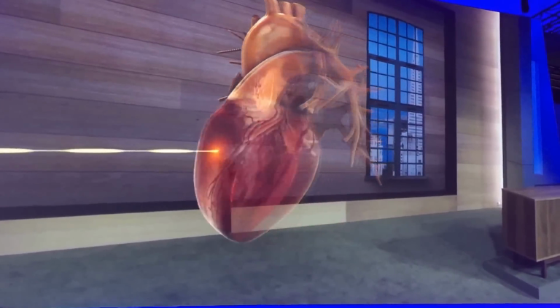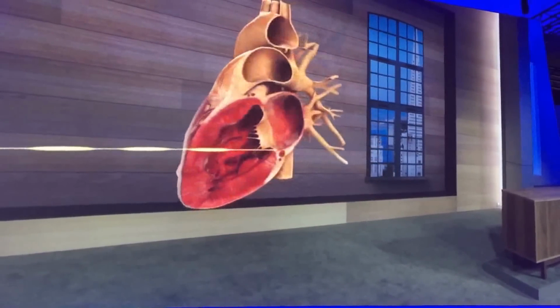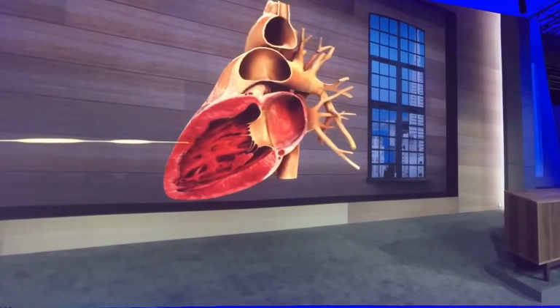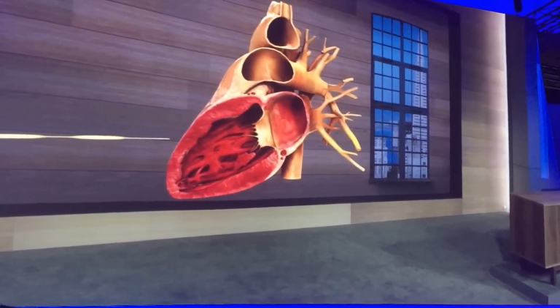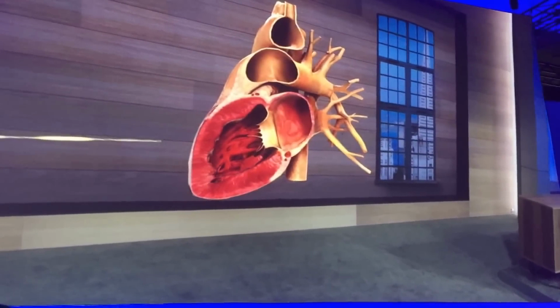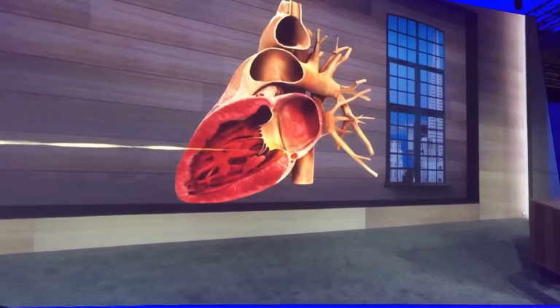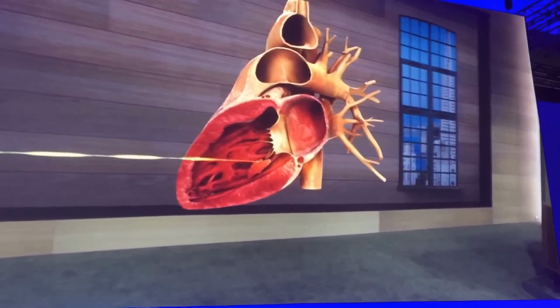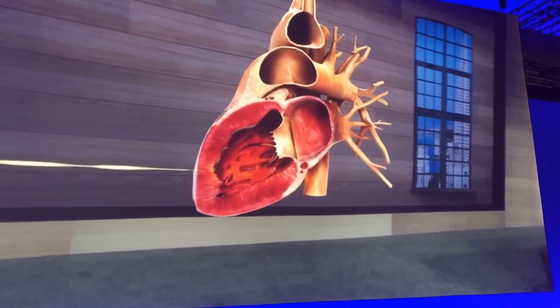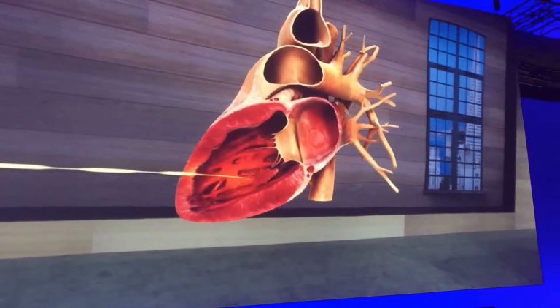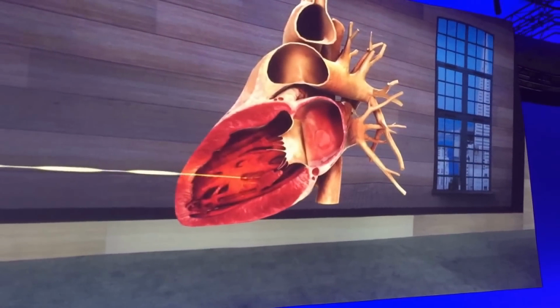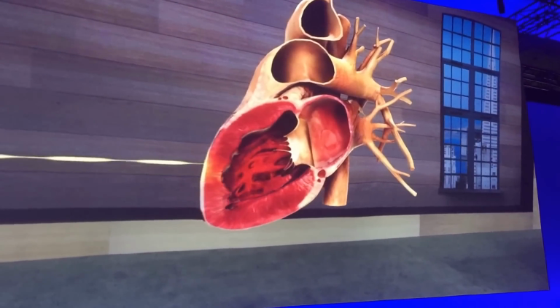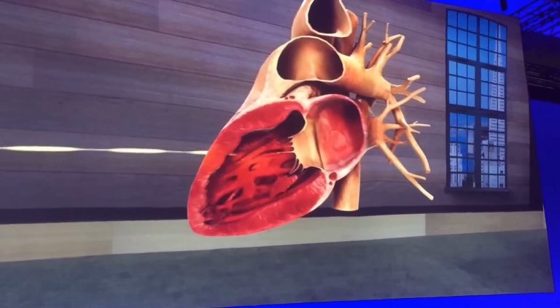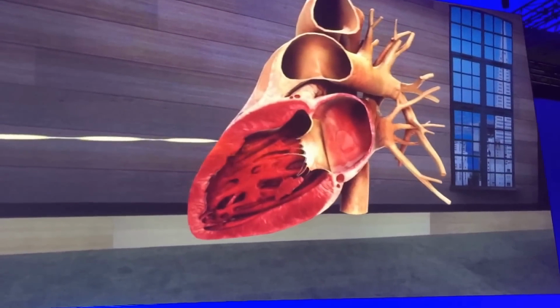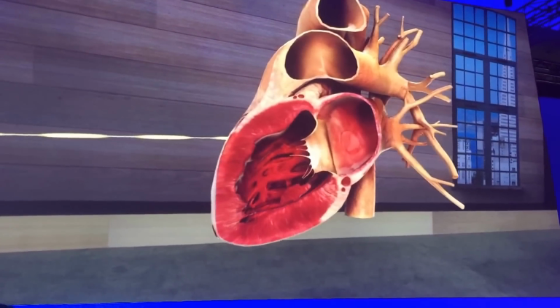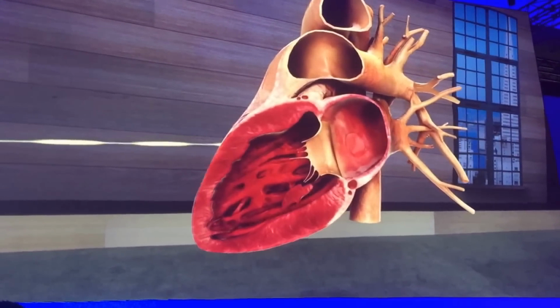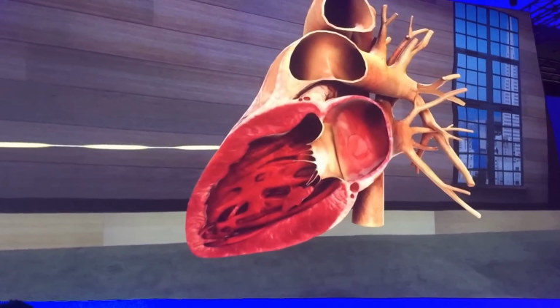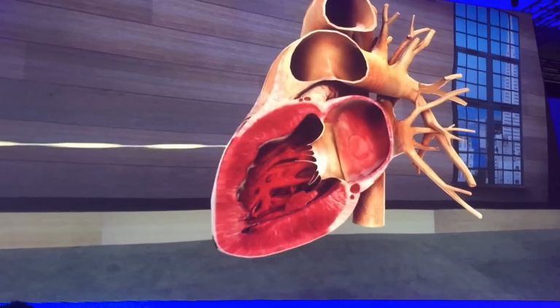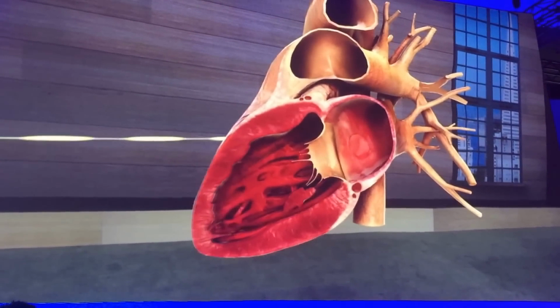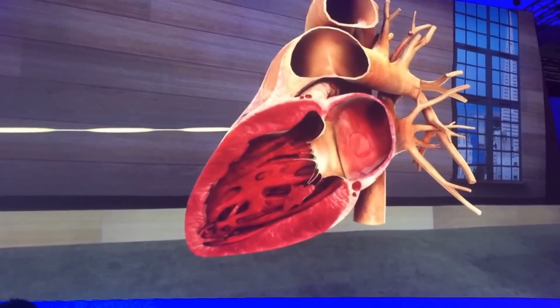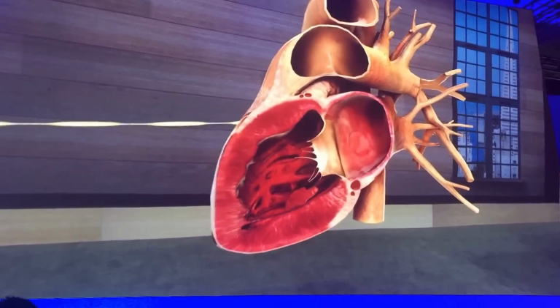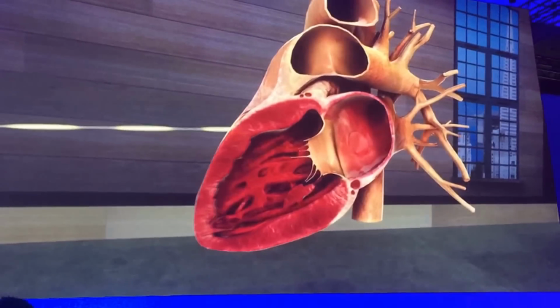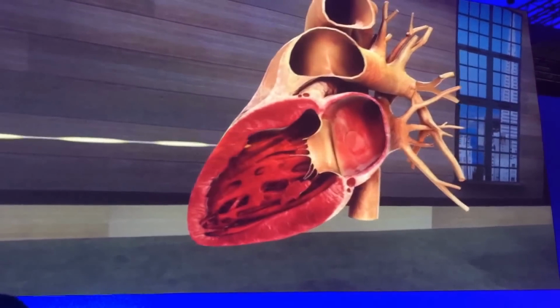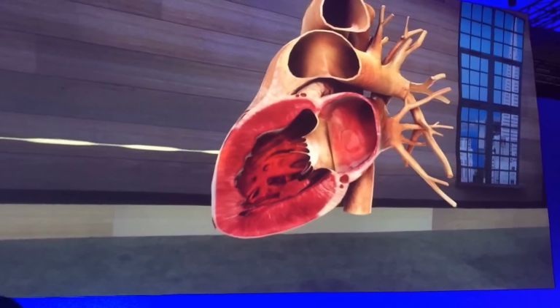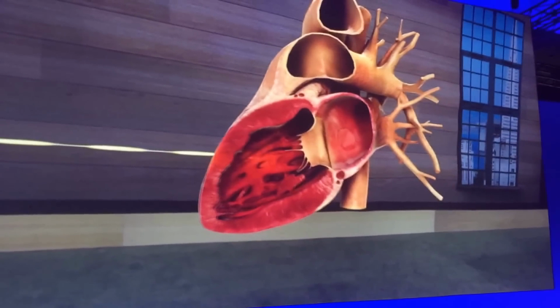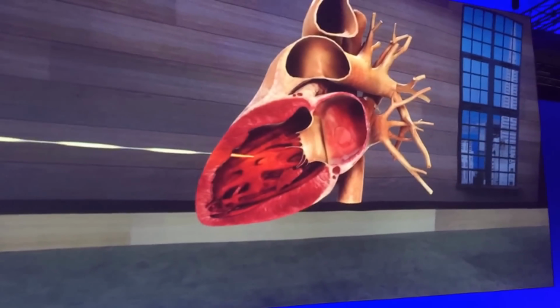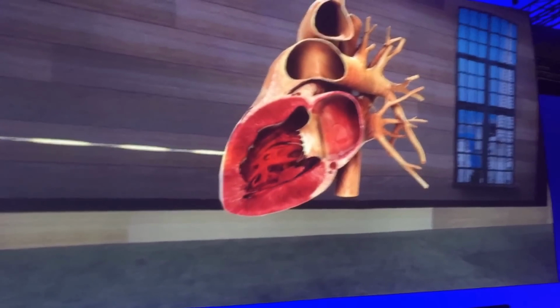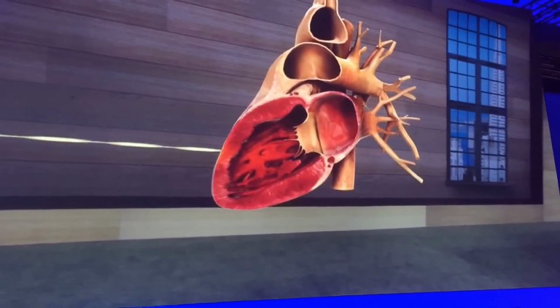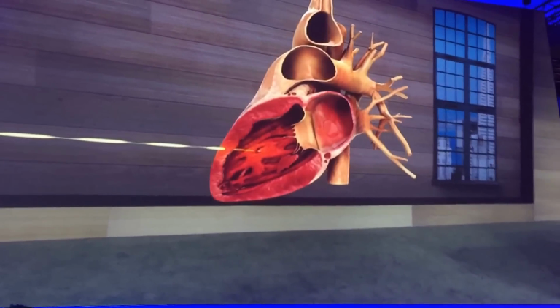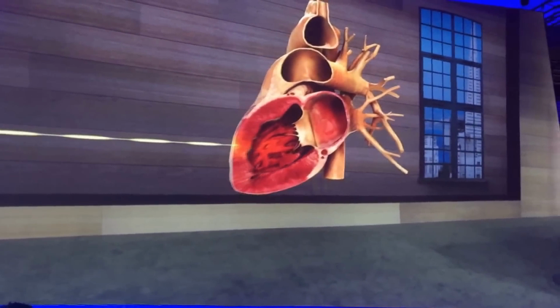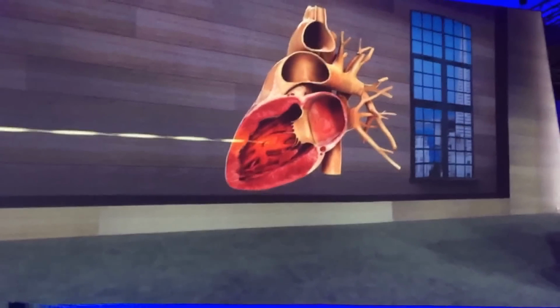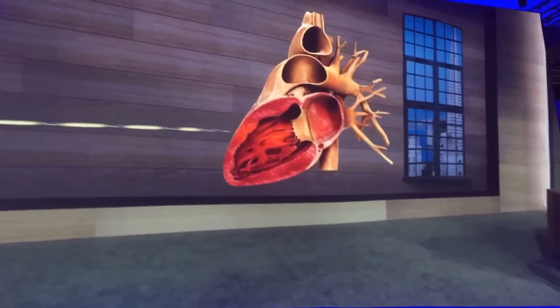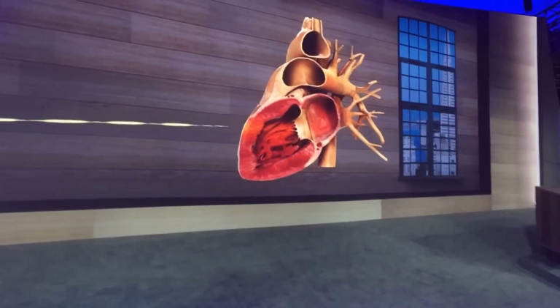This is a new way of seeing things, and it has the potential to help students understand the structure and physiology of the body in a way that's just not possible today.